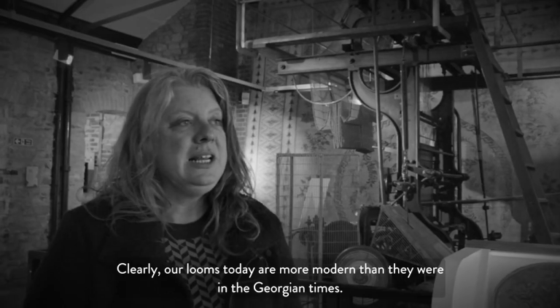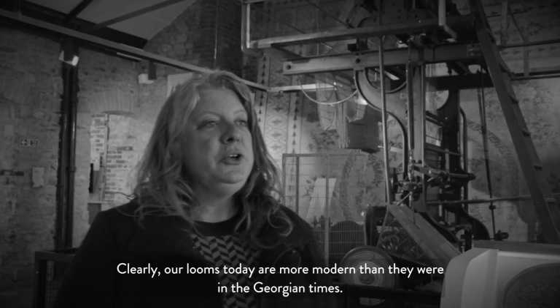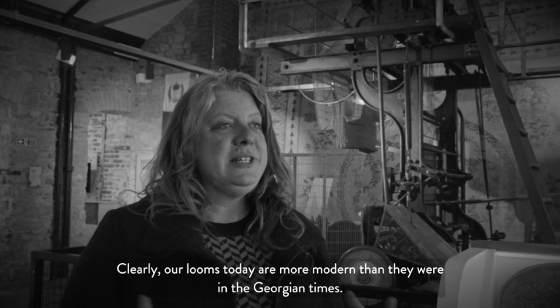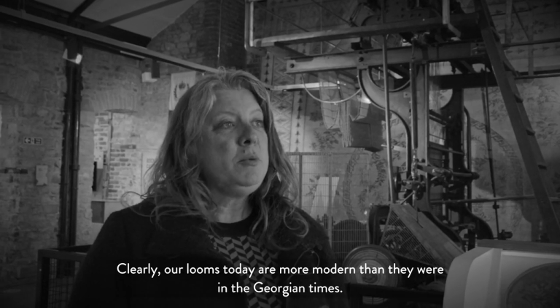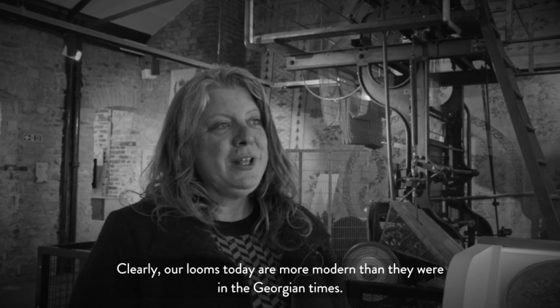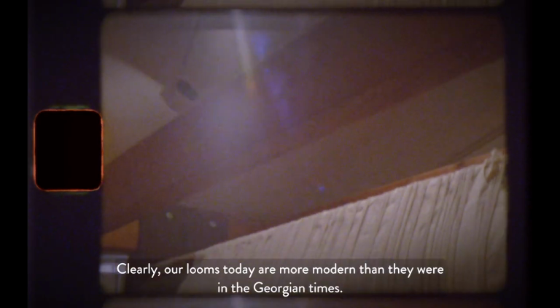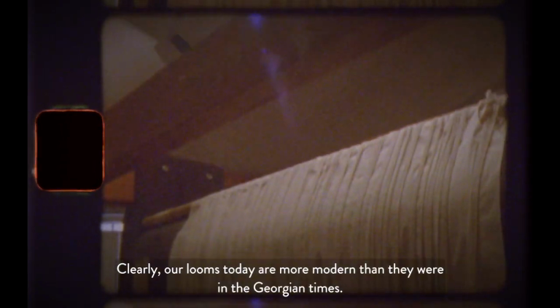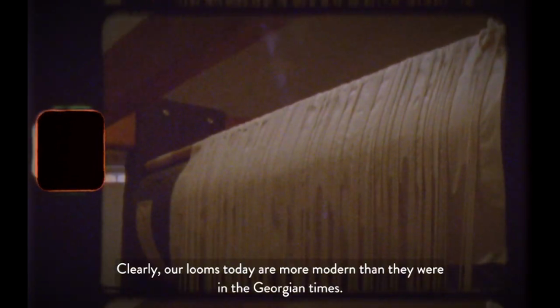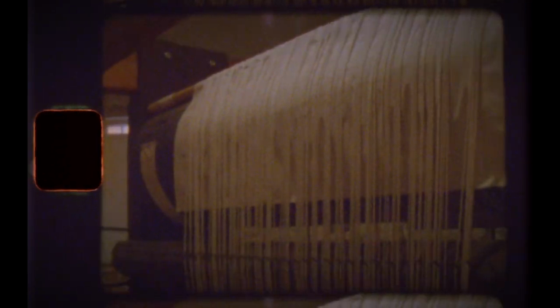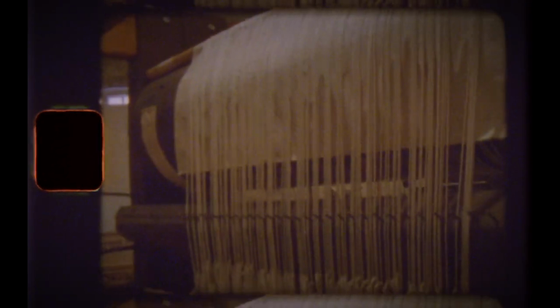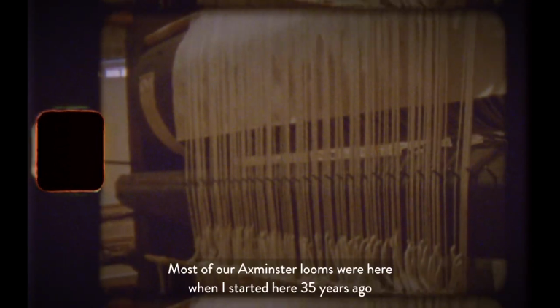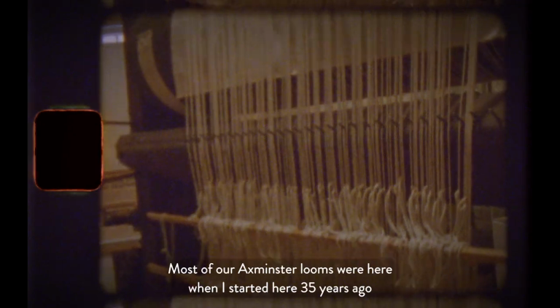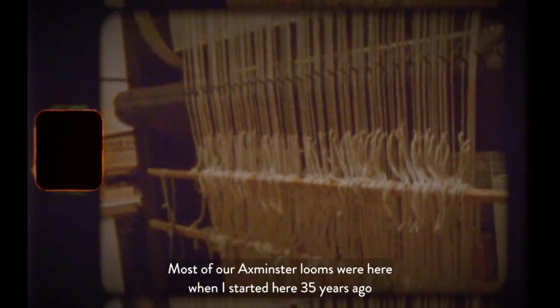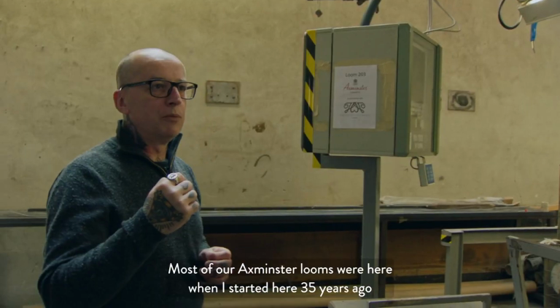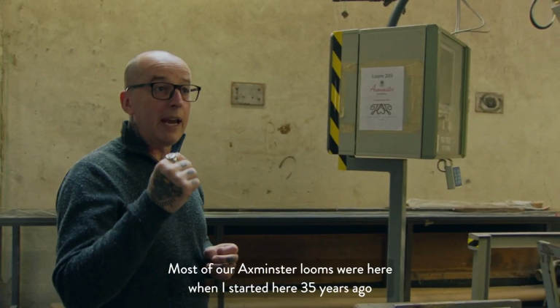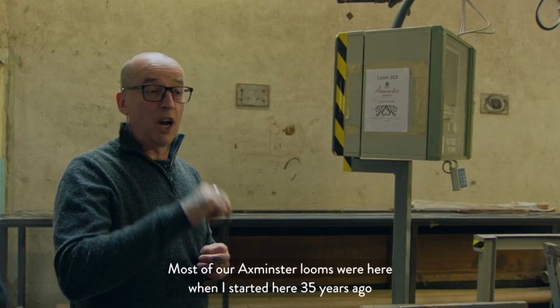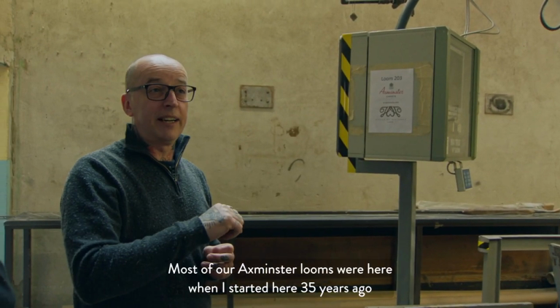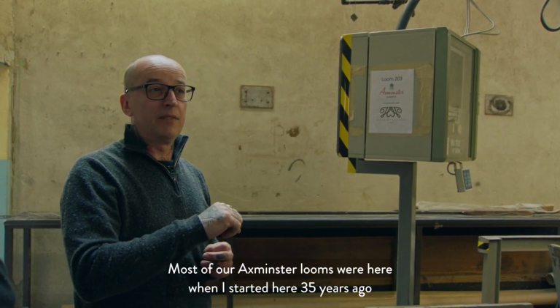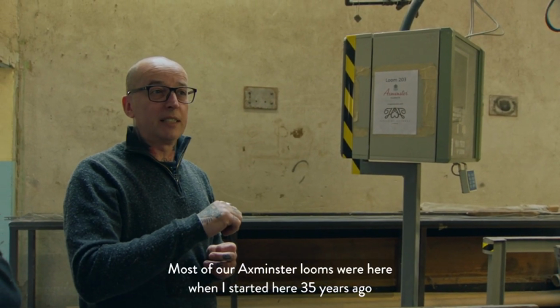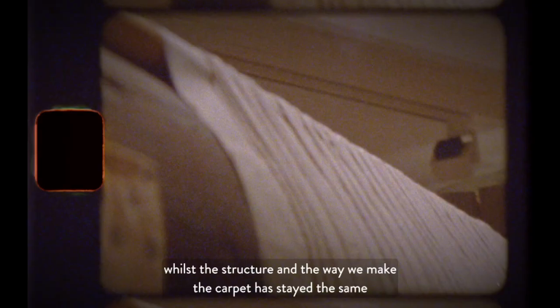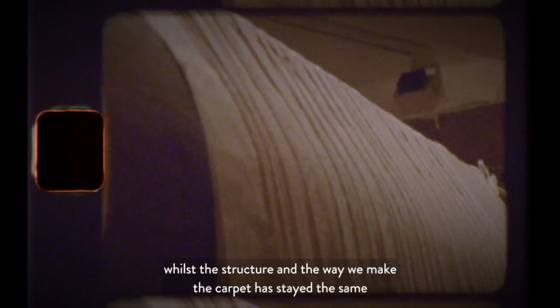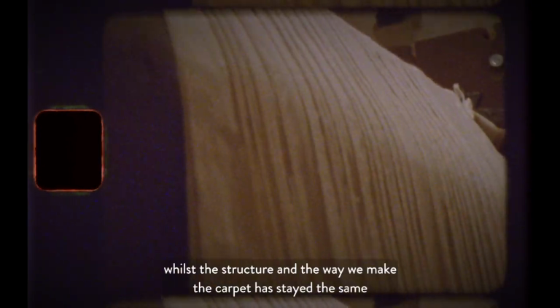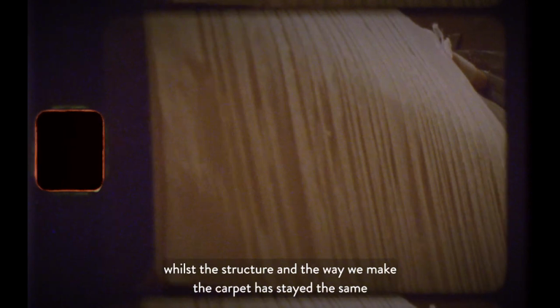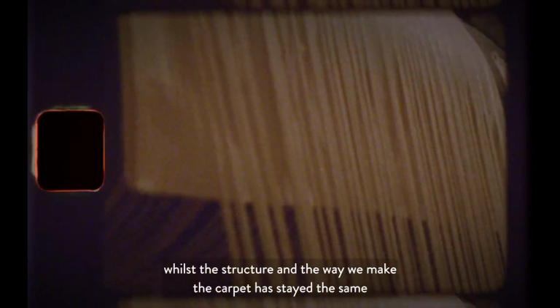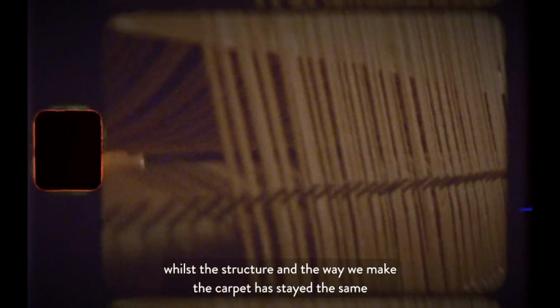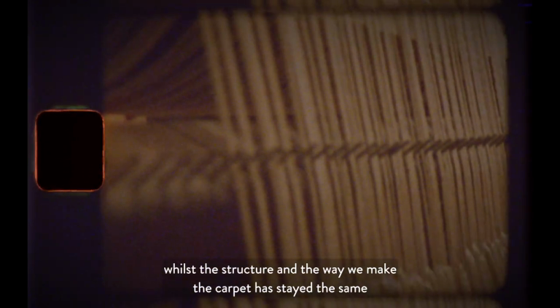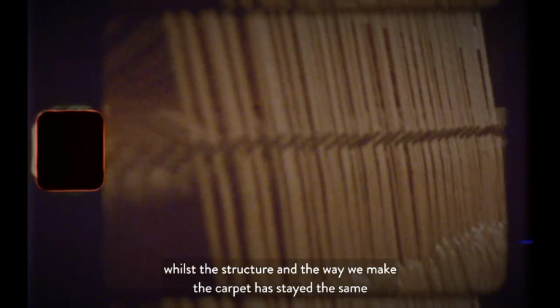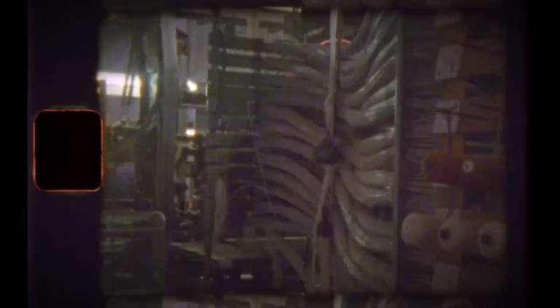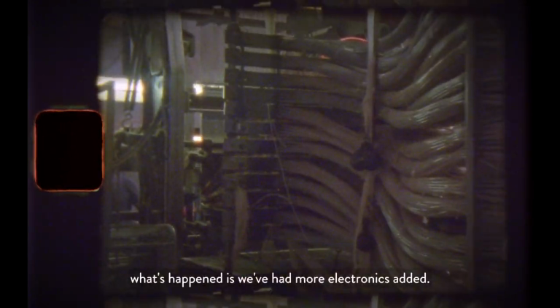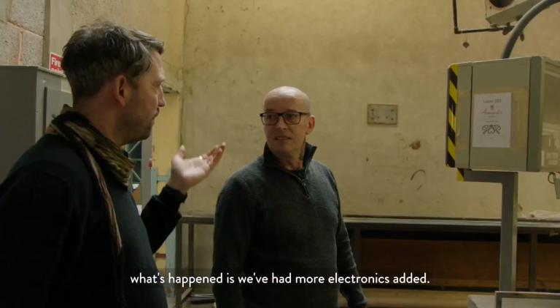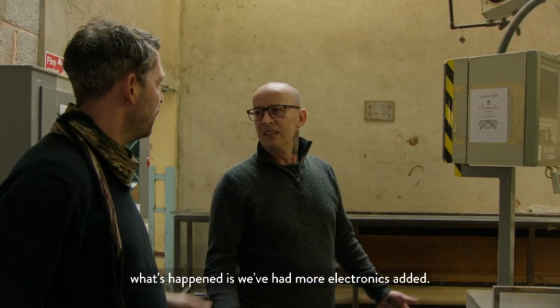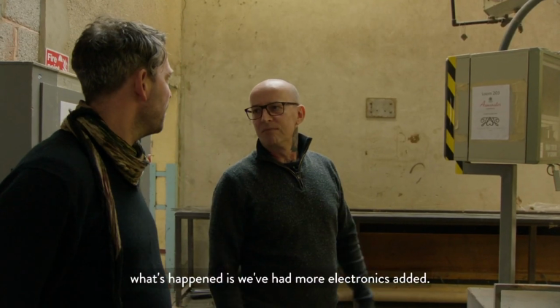Clearly our looms today are more modern than they were in Georgian times. Most of our Axminster looms were here when I started 35 years ago. The structure and the way we make the carpet has stayed the same — what's happened is we've had more electronics added.